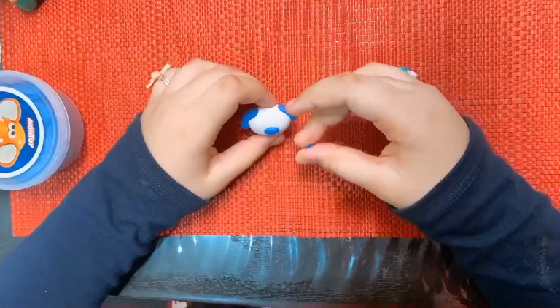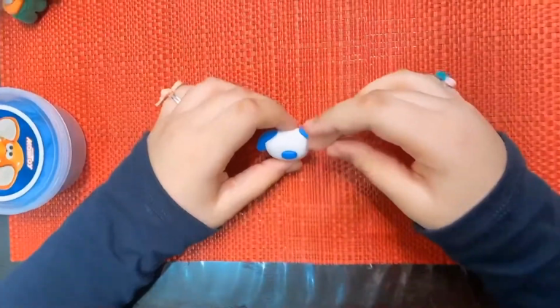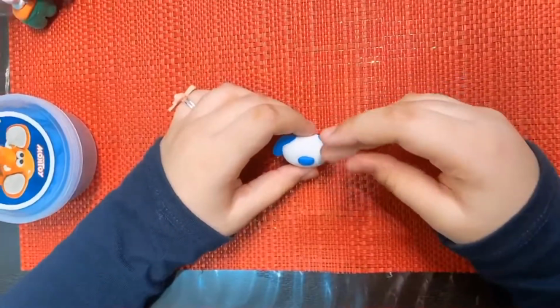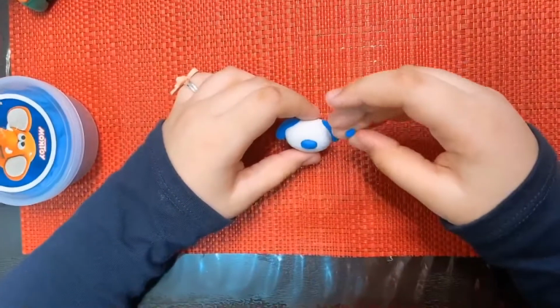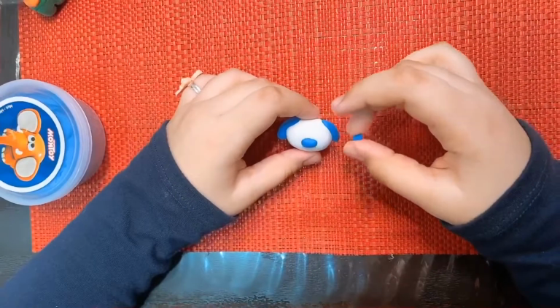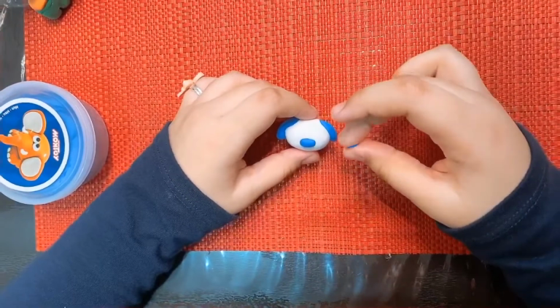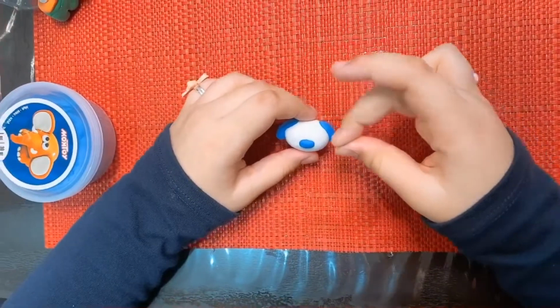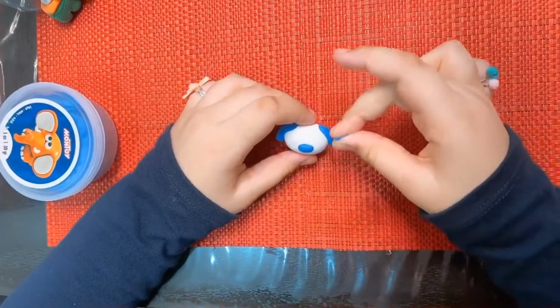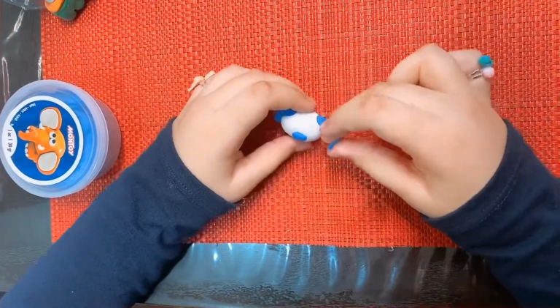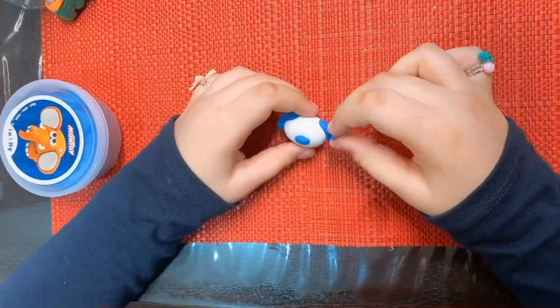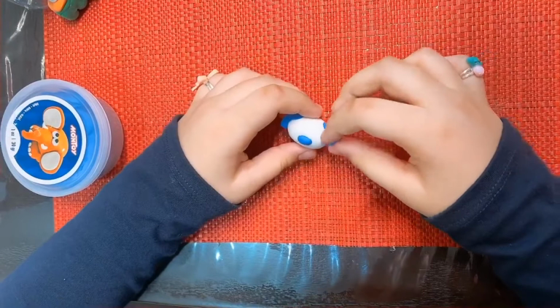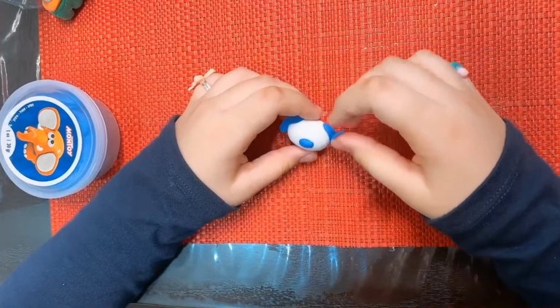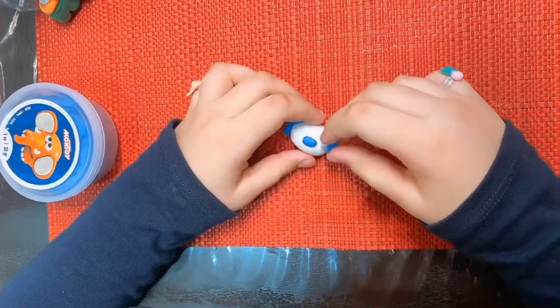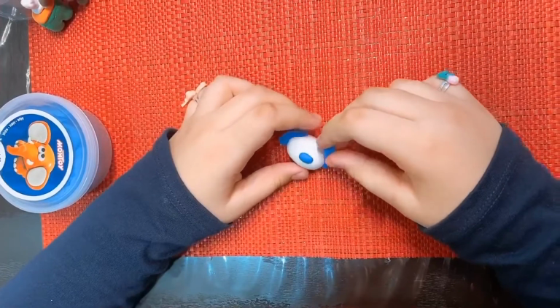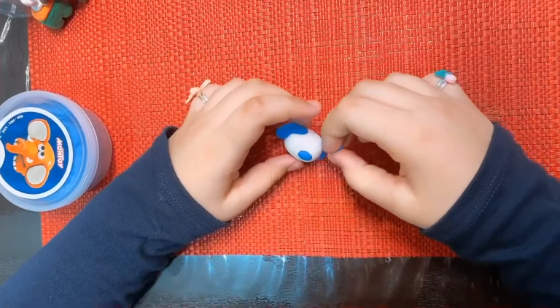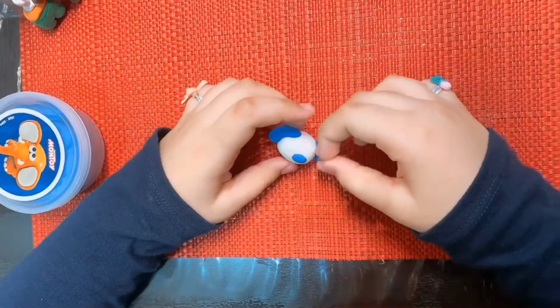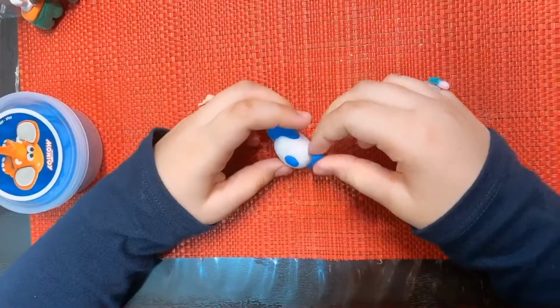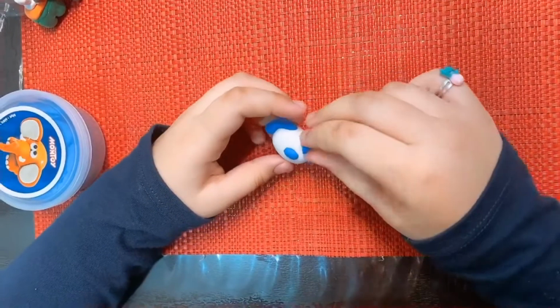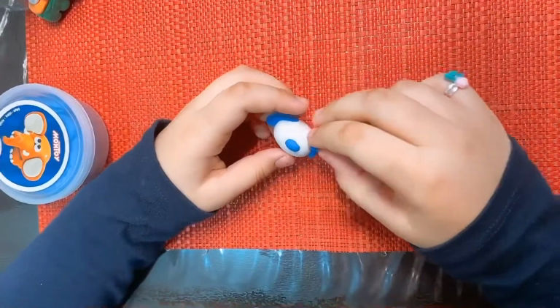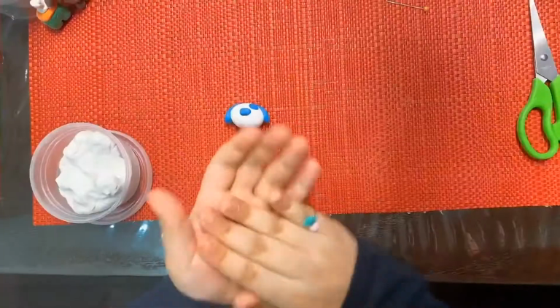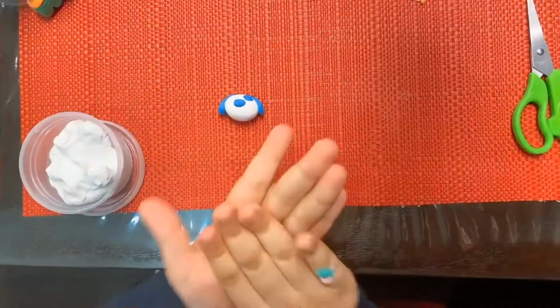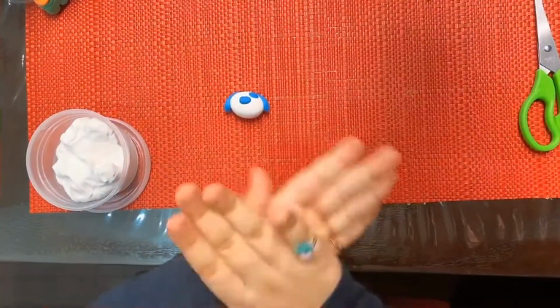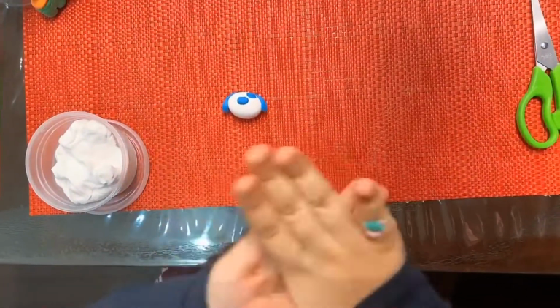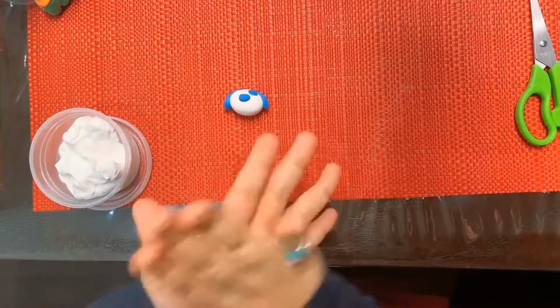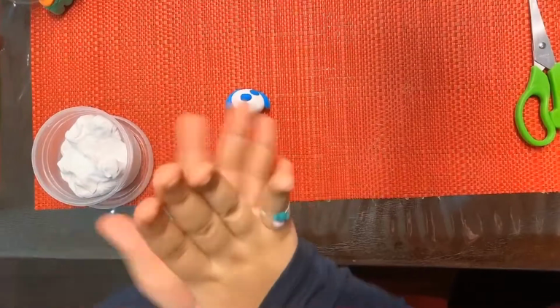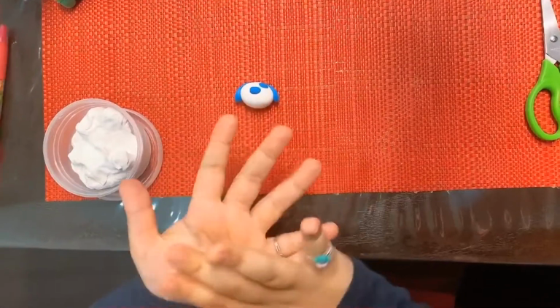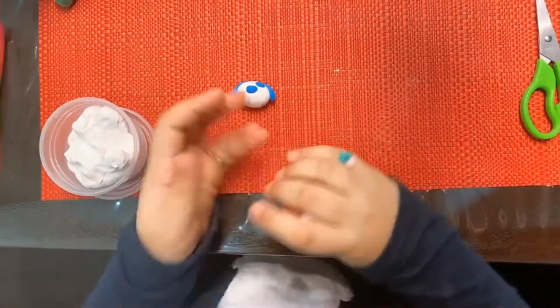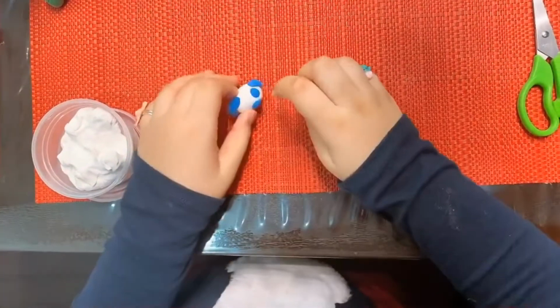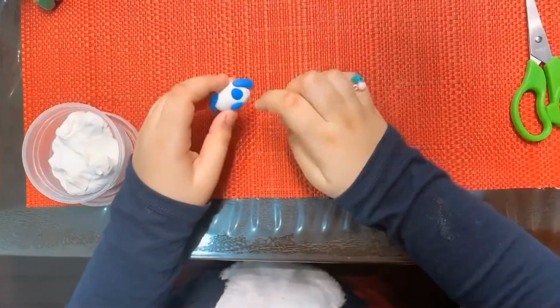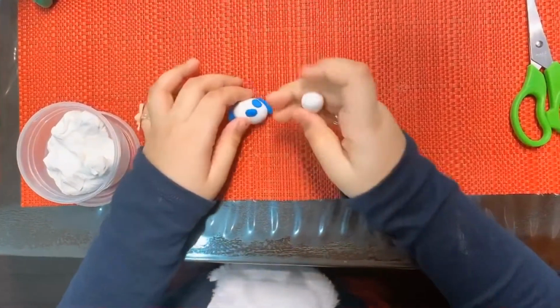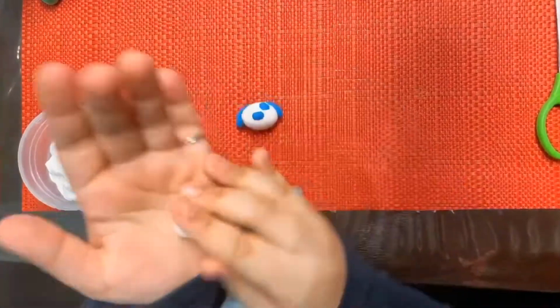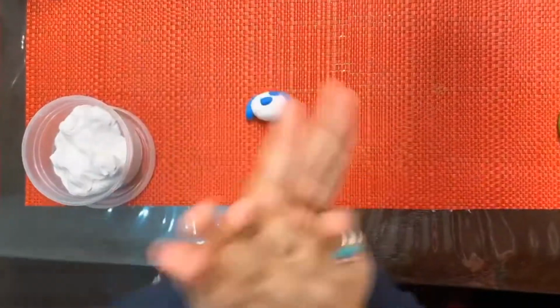I'm going to make the eye now. He has a round circle around his eye that's blue, so I'm going to put it on. Now I'm going to make the body. I'm going to attach this round thing, so now I'm going to make the body.